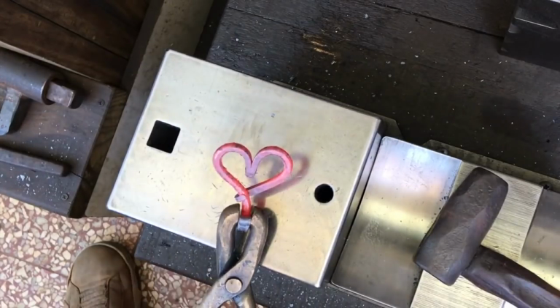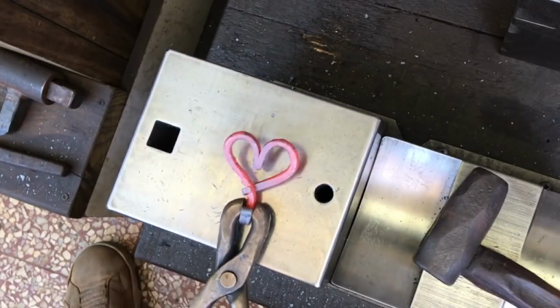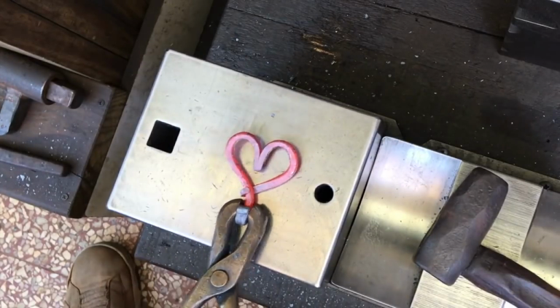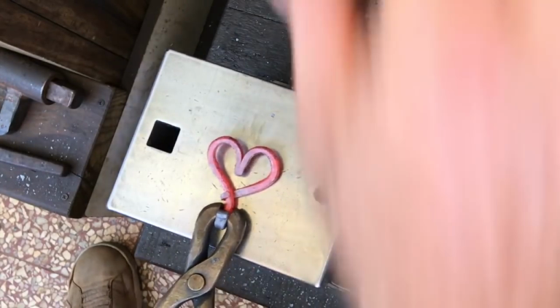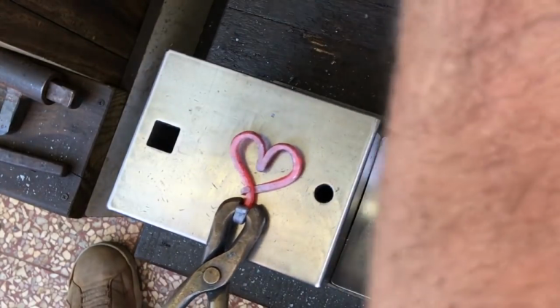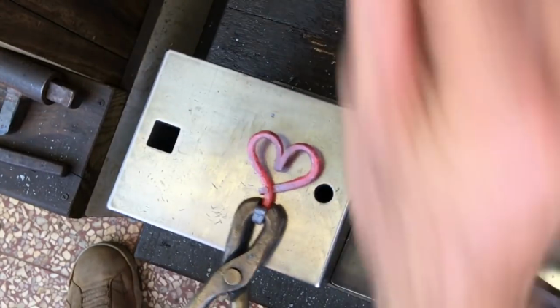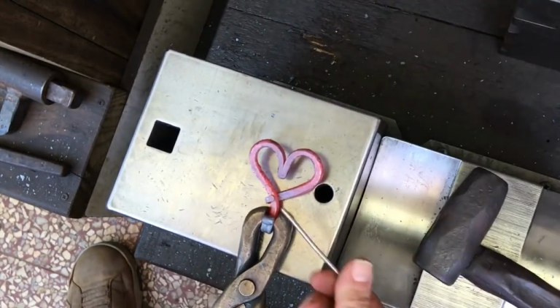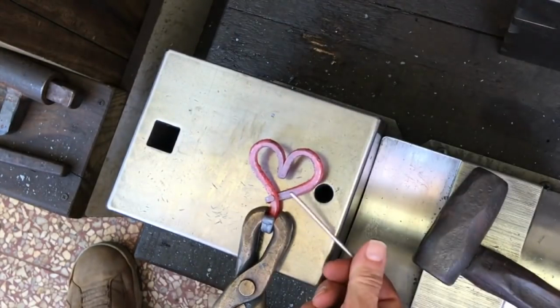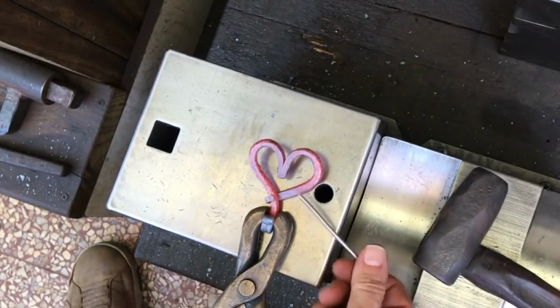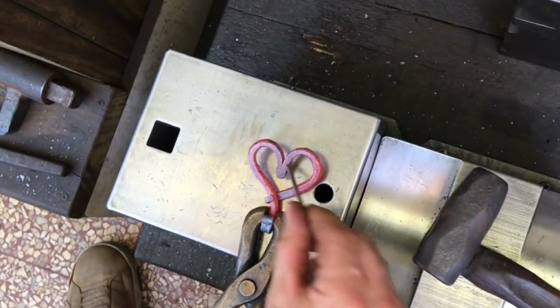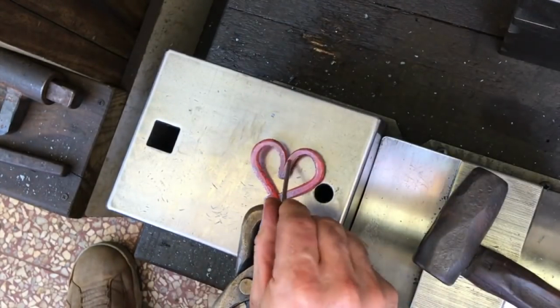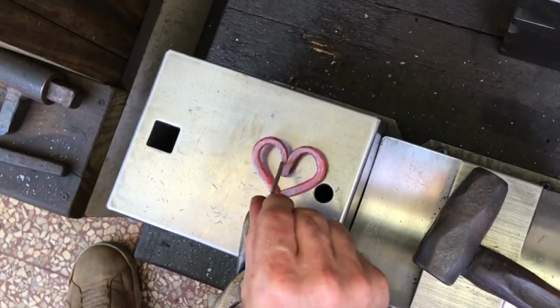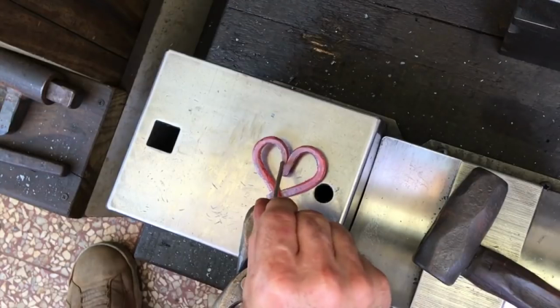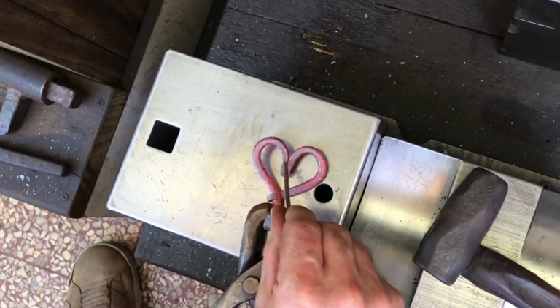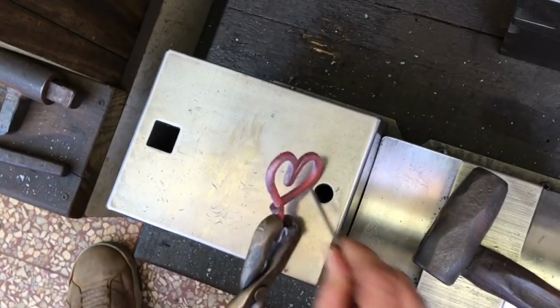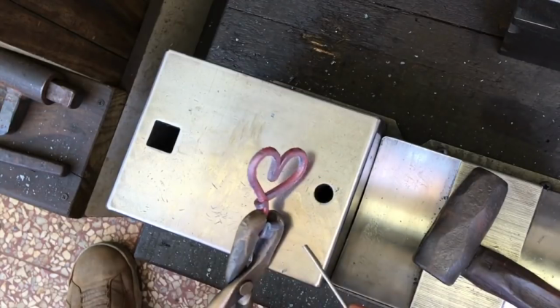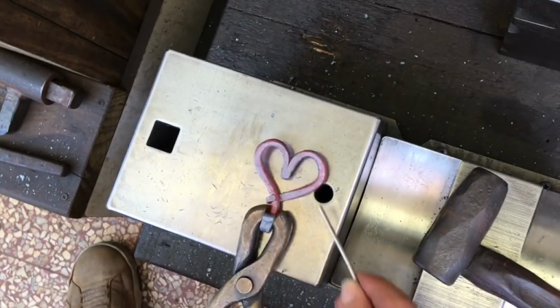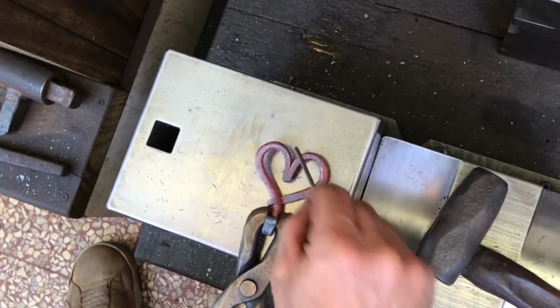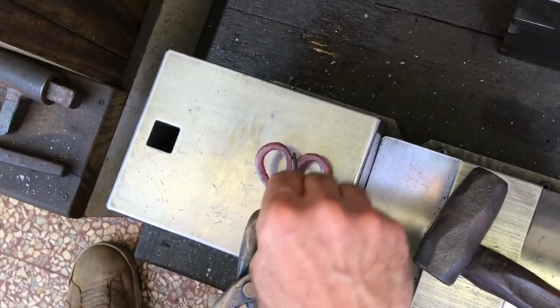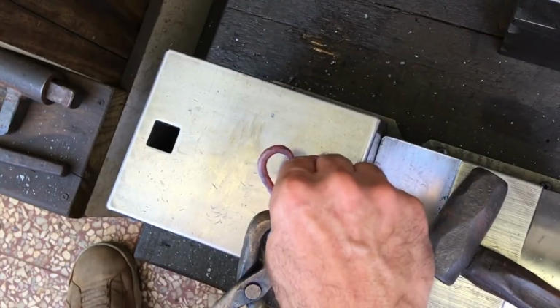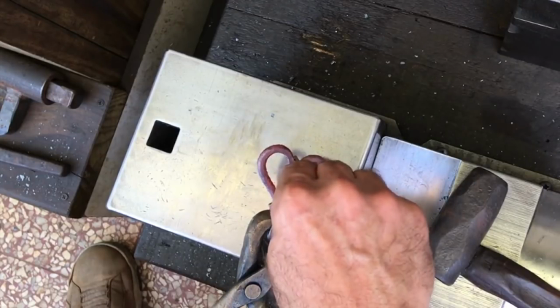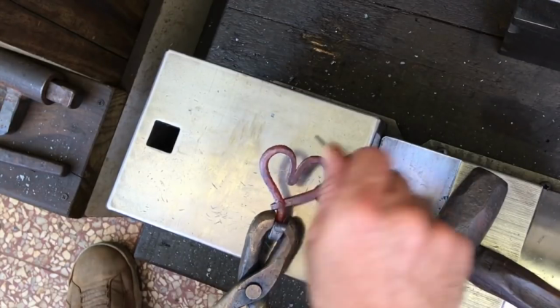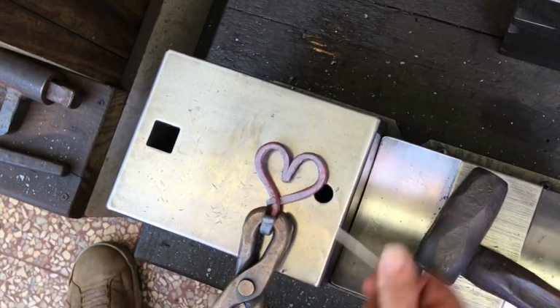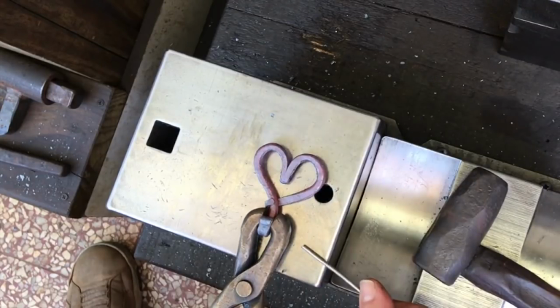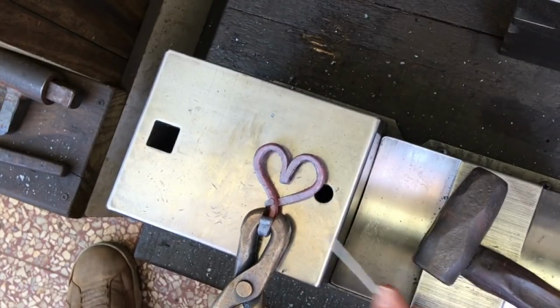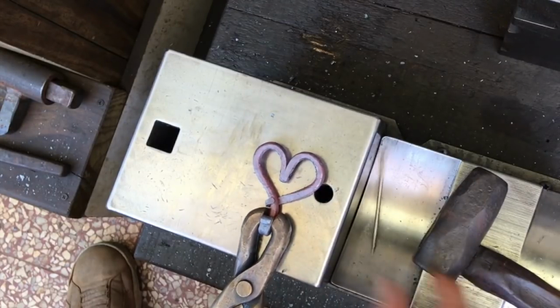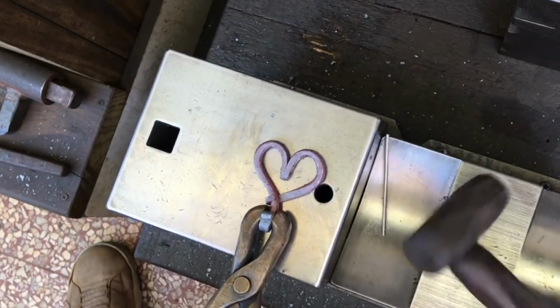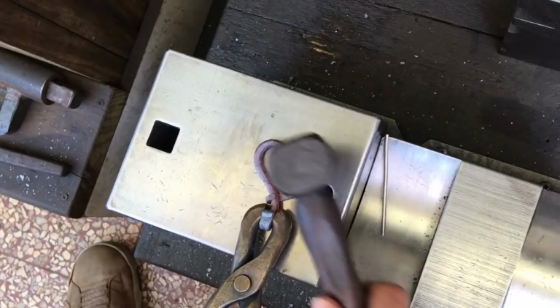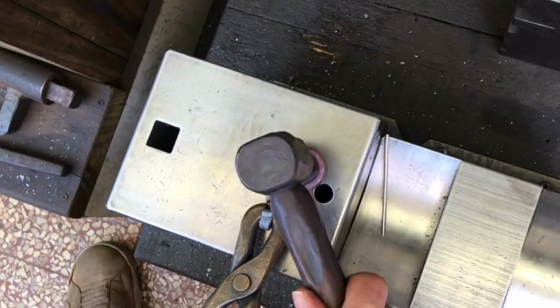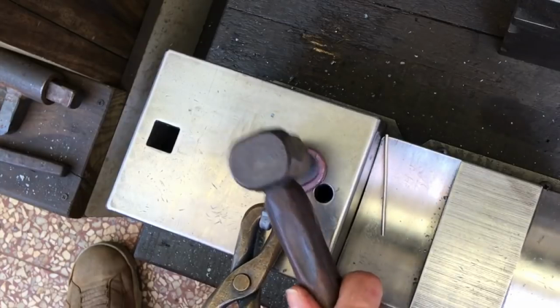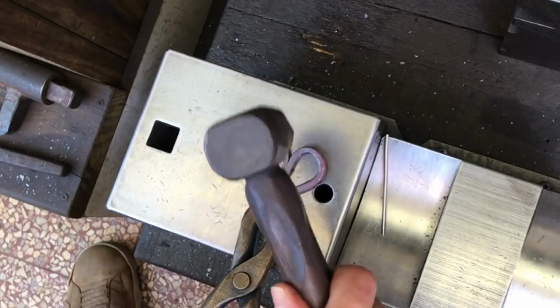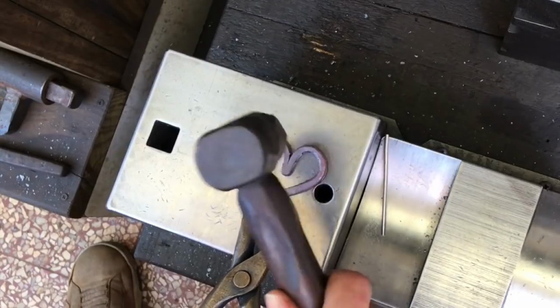When I folded the piece in half, I forgot to put this pin in and hammer it, so I need to create a small nail hole. No matter, I'll figure it out.